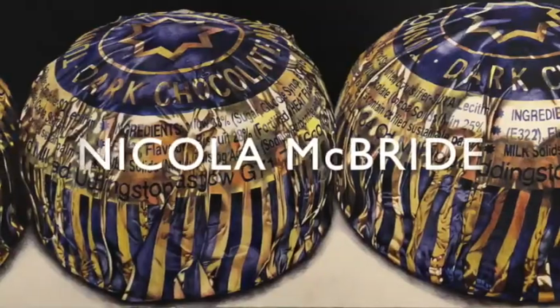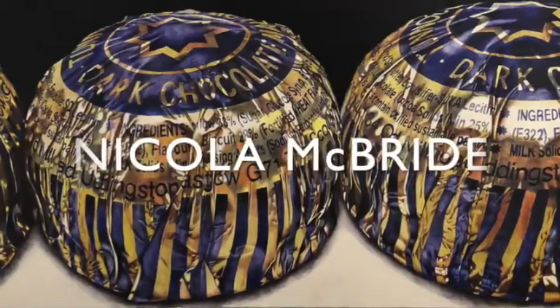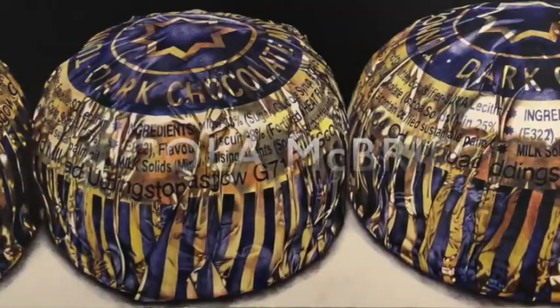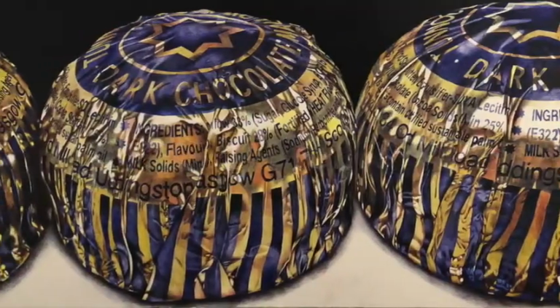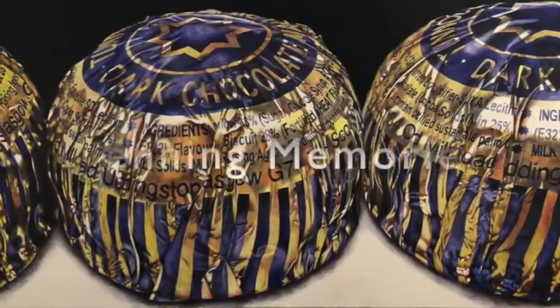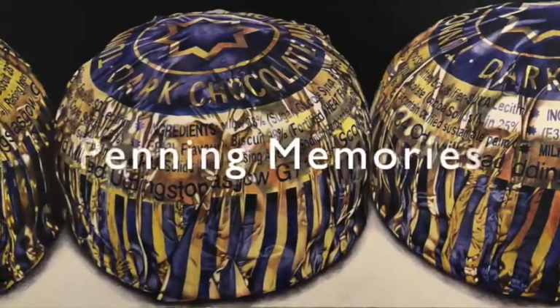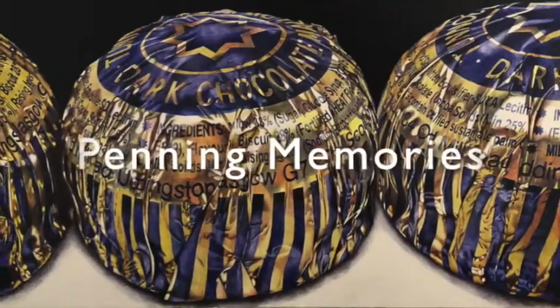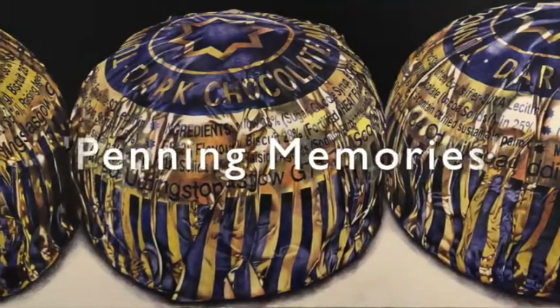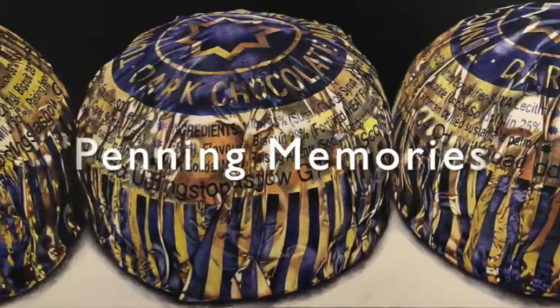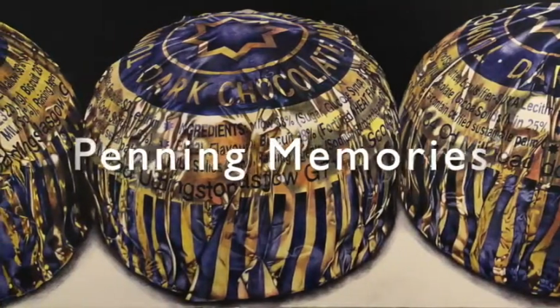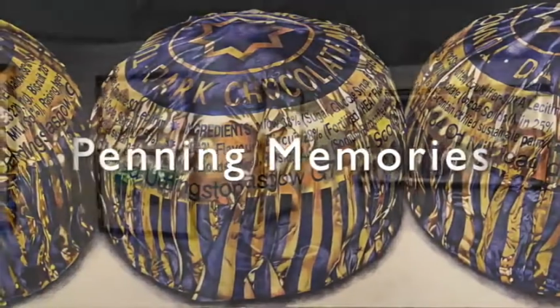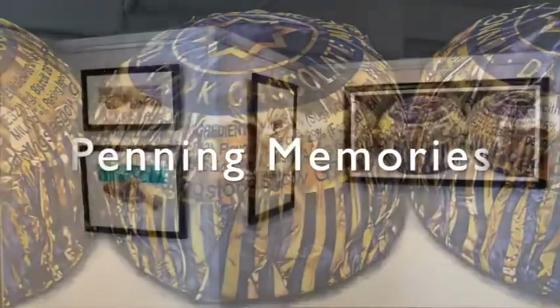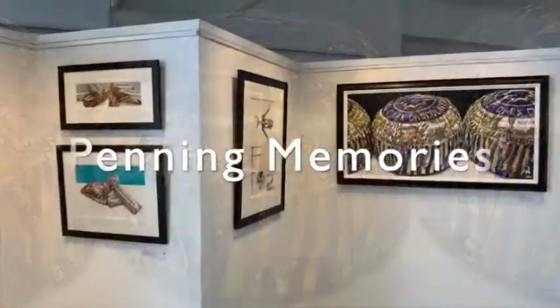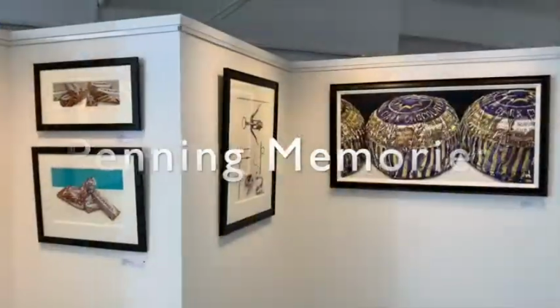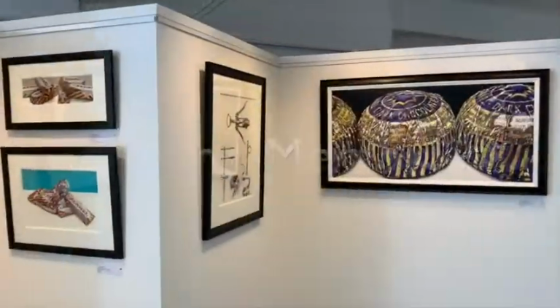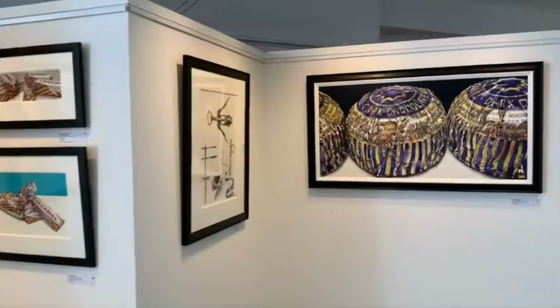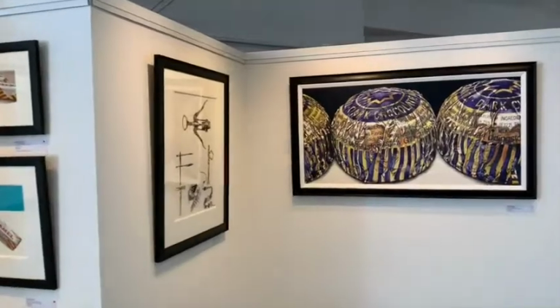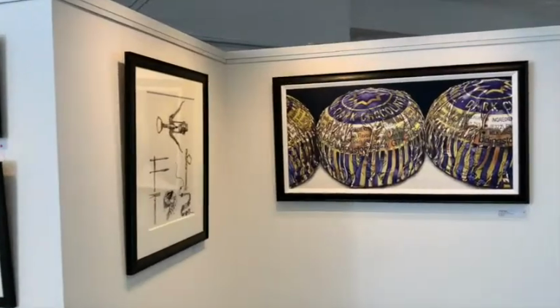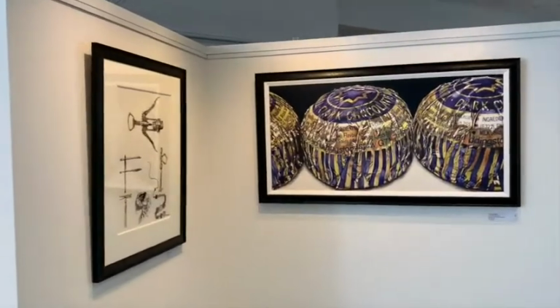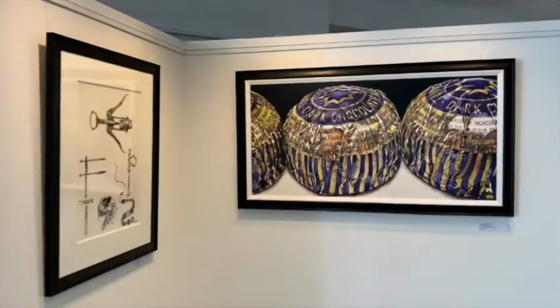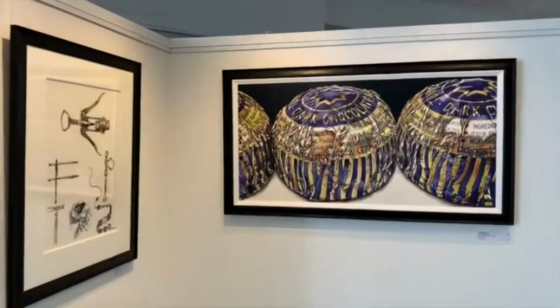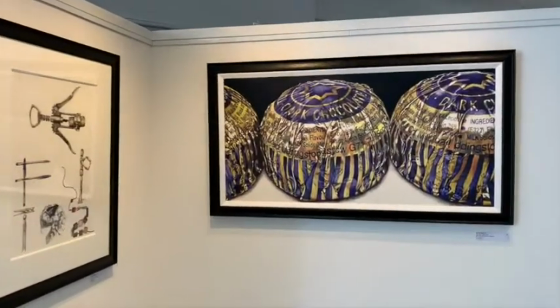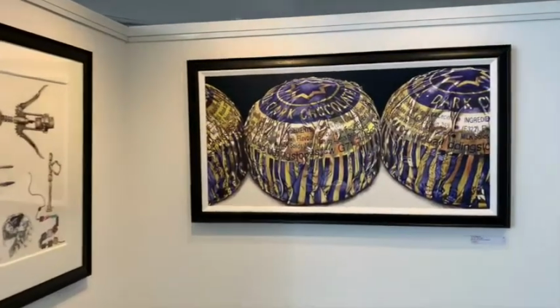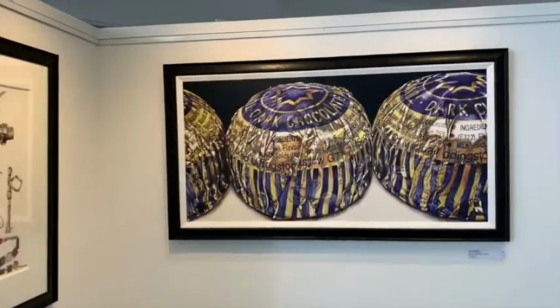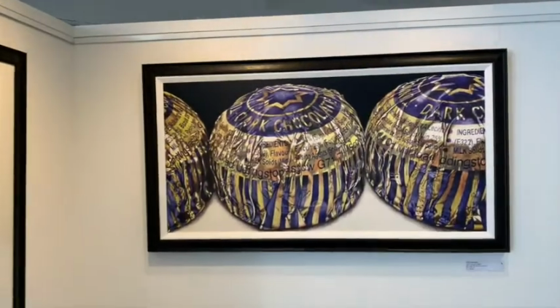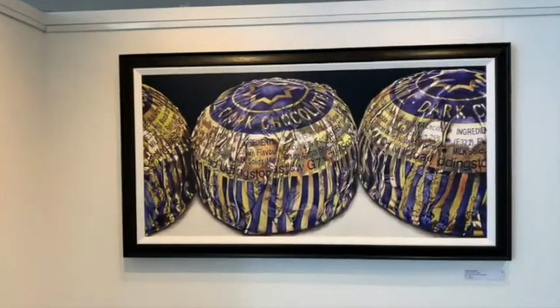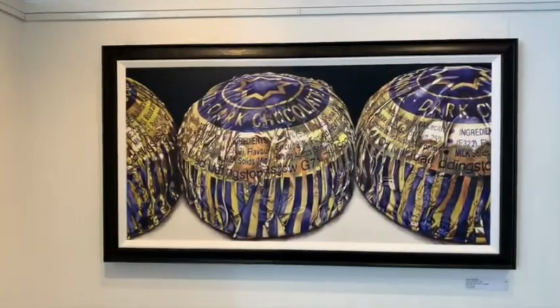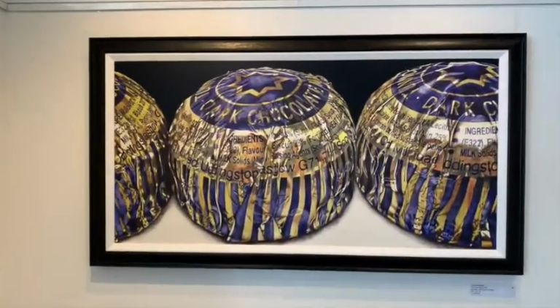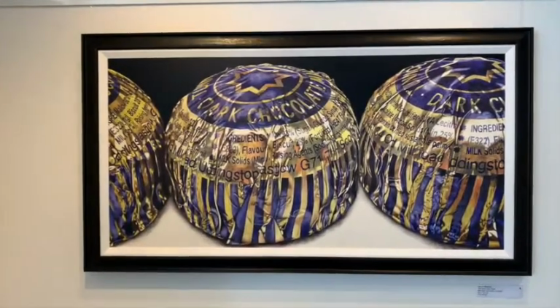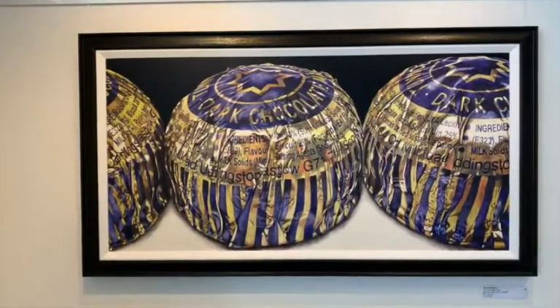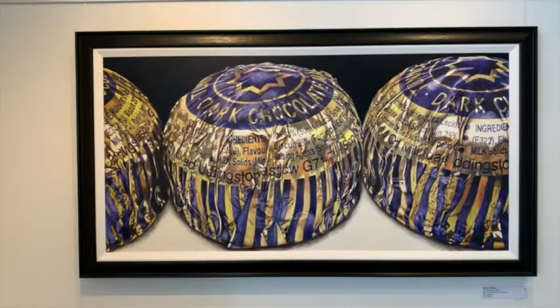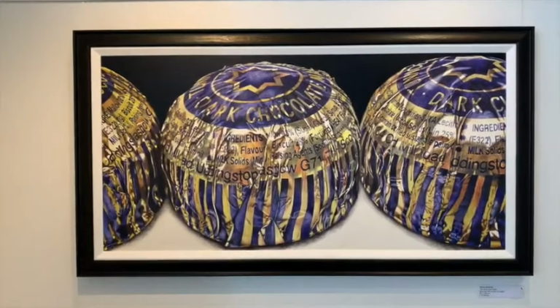It's the last week of our solo exhibition by Nicola McBride. In this short video, Nicola talks about one painting in particular, in which tonic tea cakes feature.